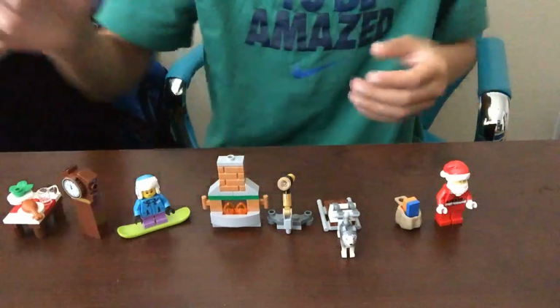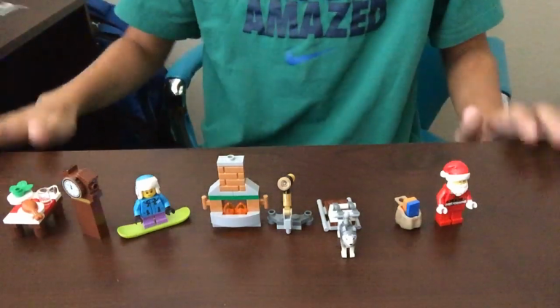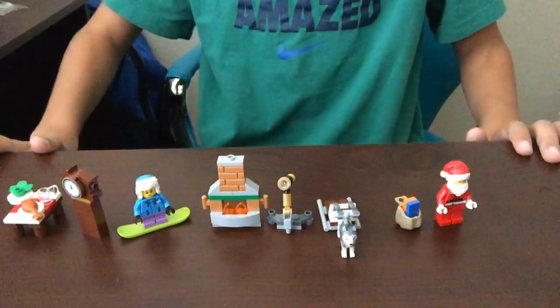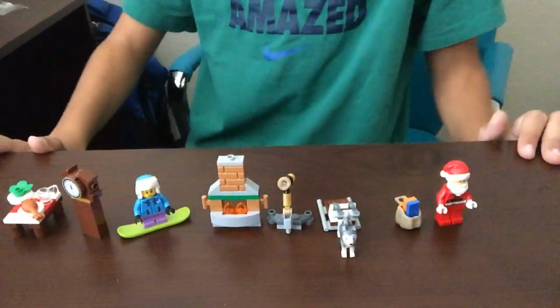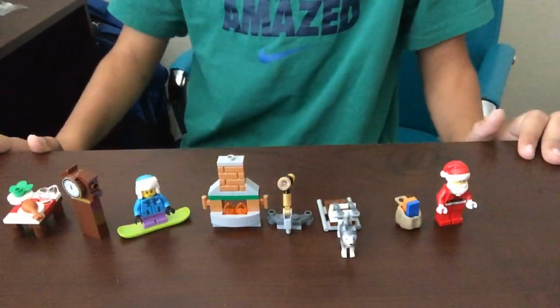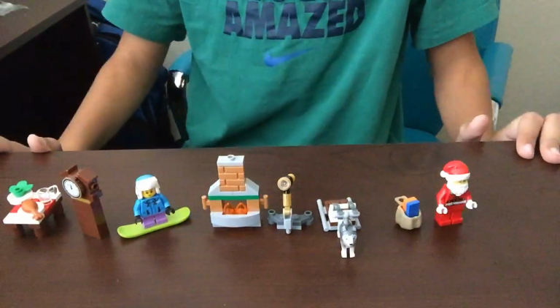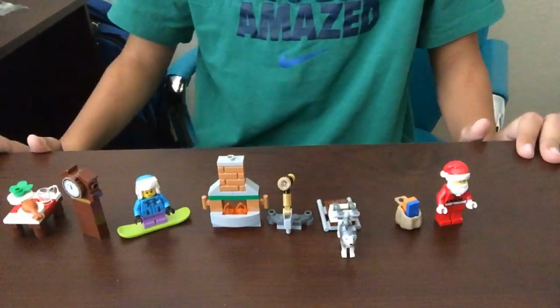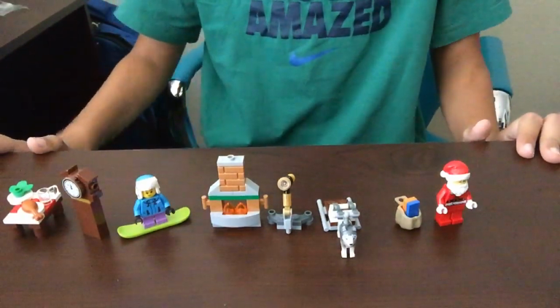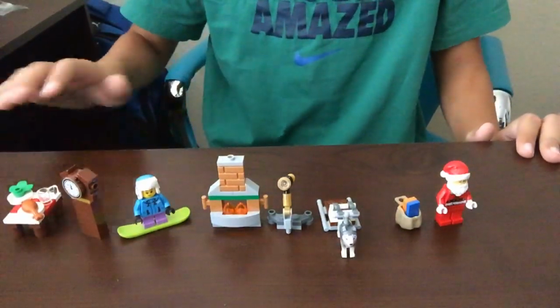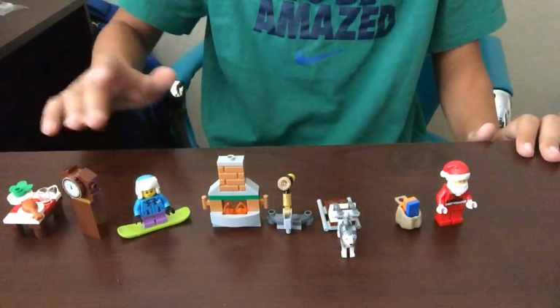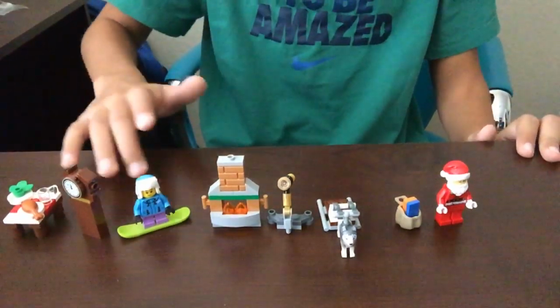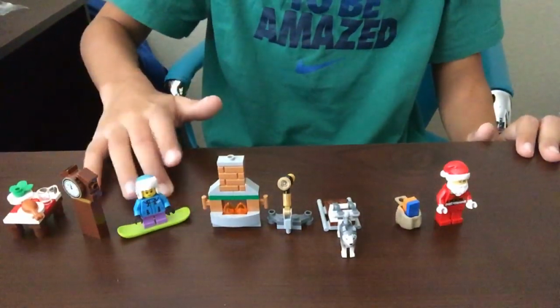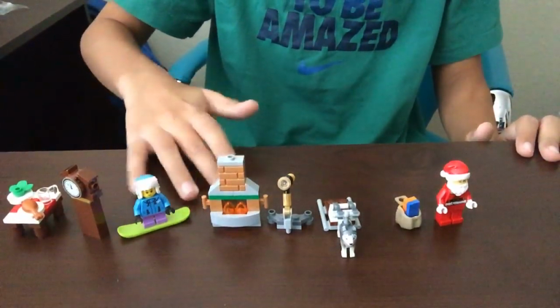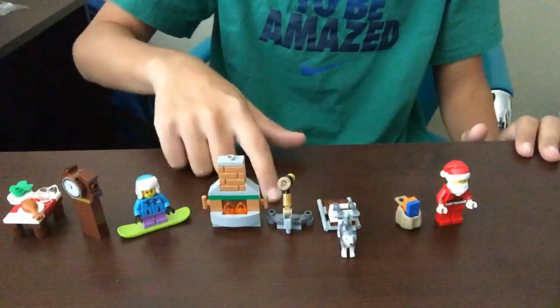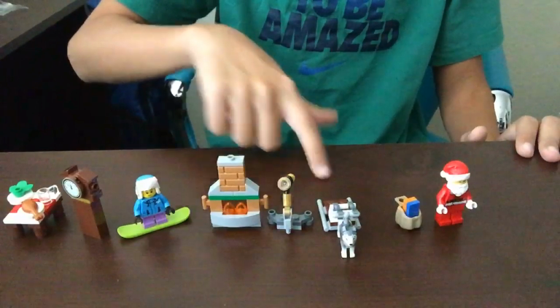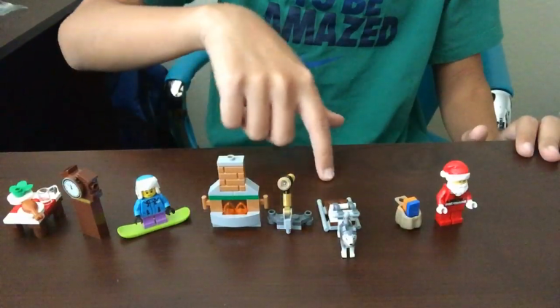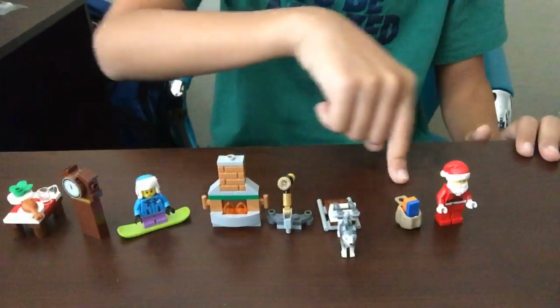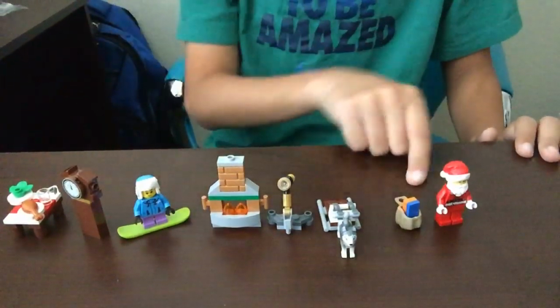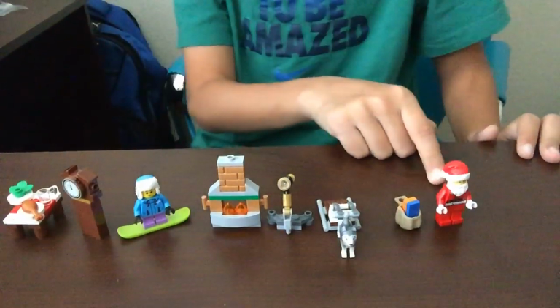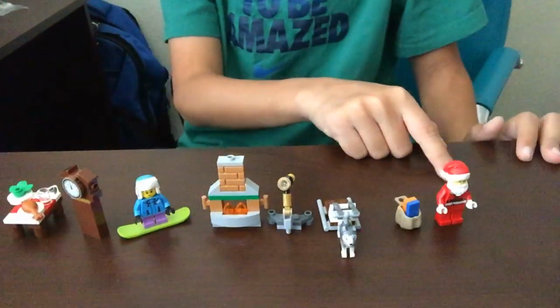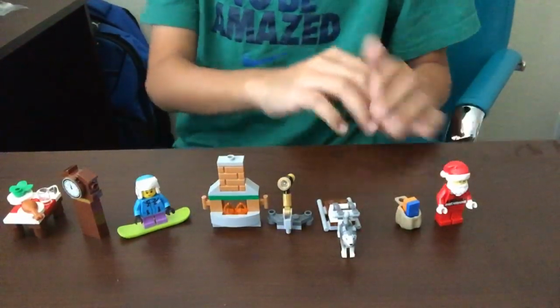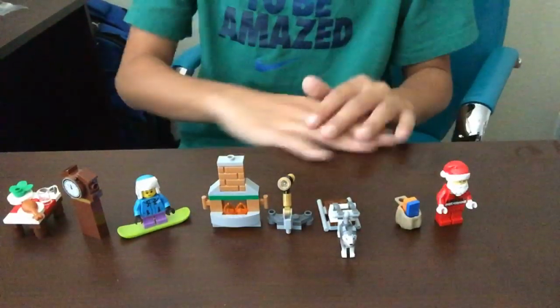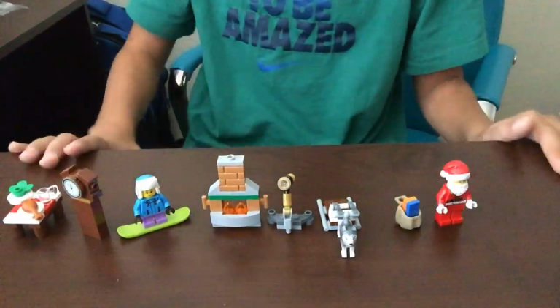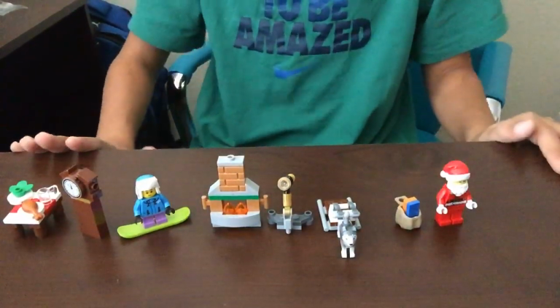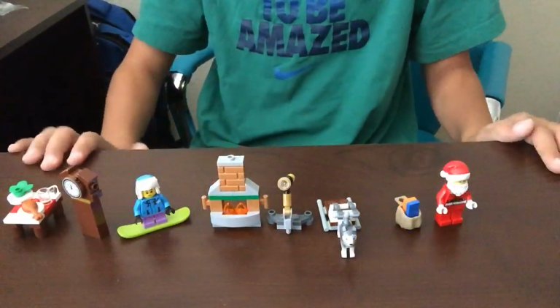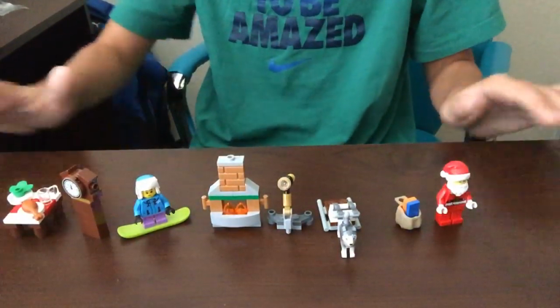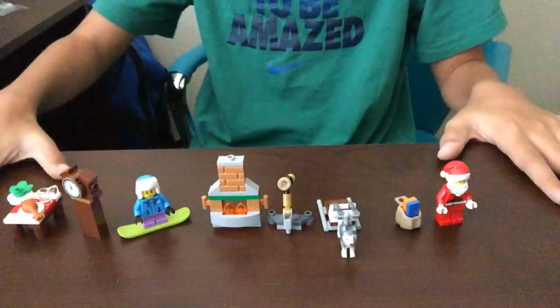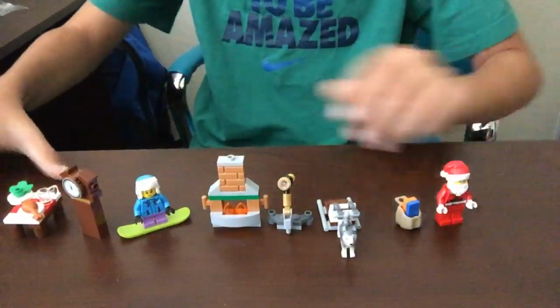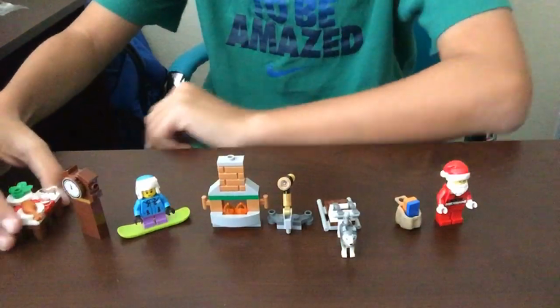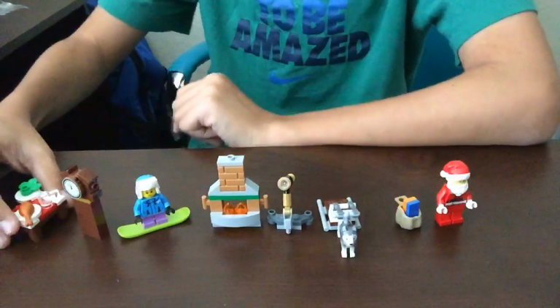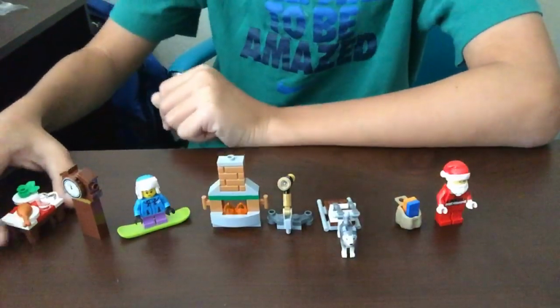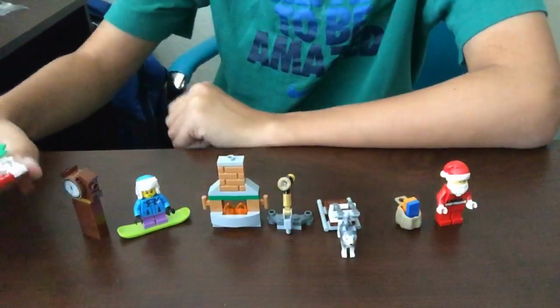Hey guys, Logan here back with another video. We're doing day 18, 19, 20, 21, 22, 23, and day 24. So I built them all off-cam to show you, but let's get straight into it.